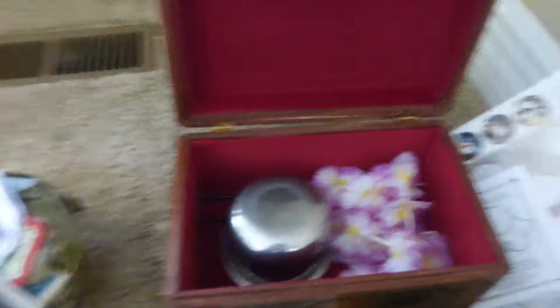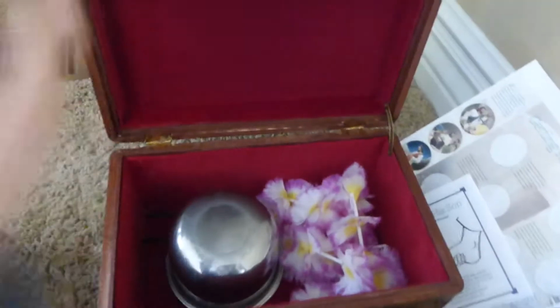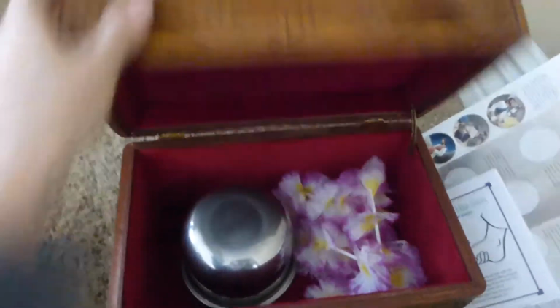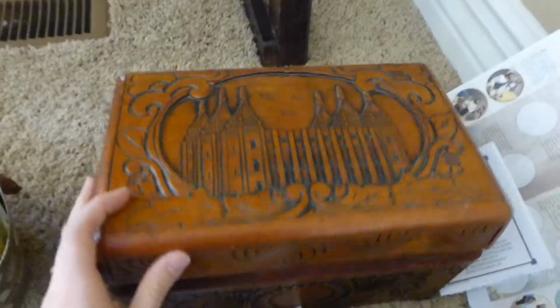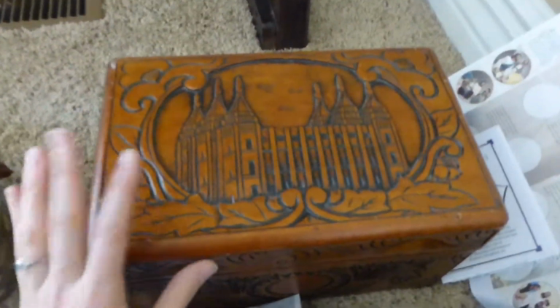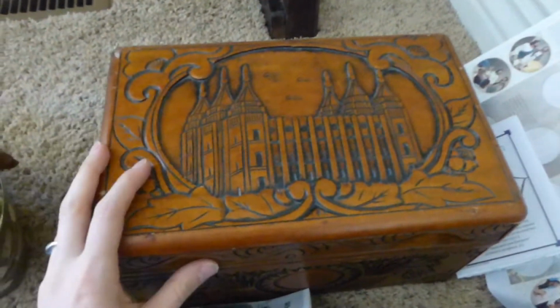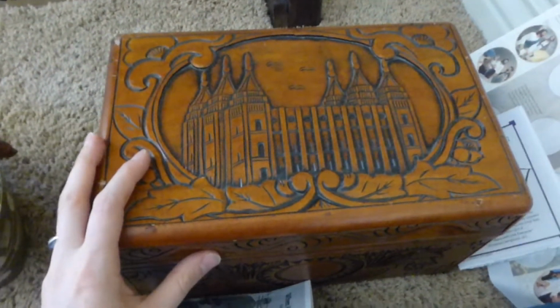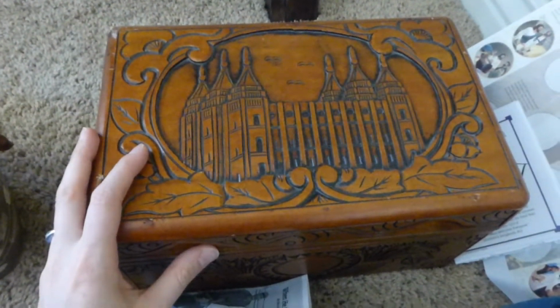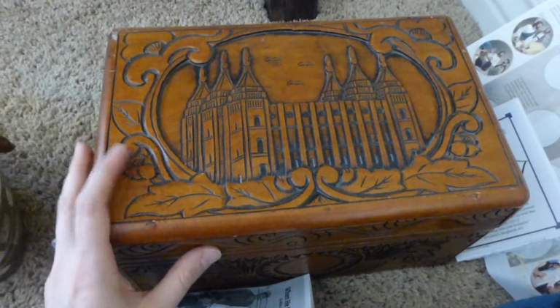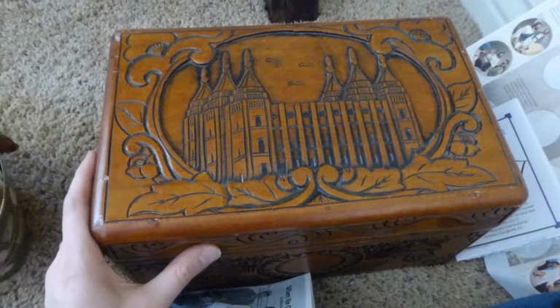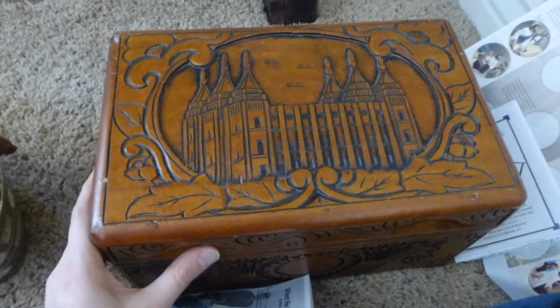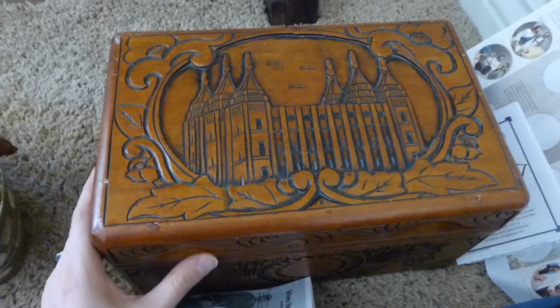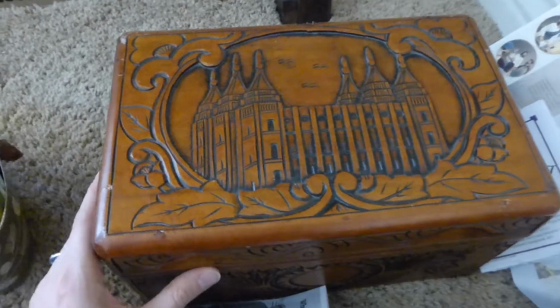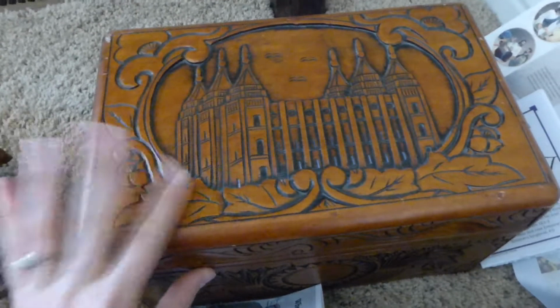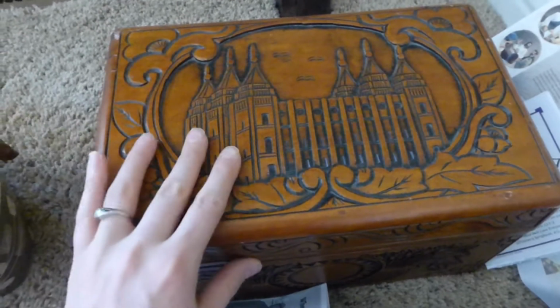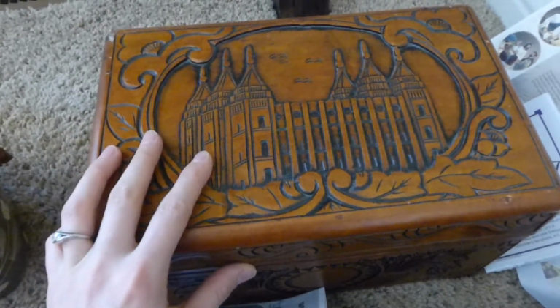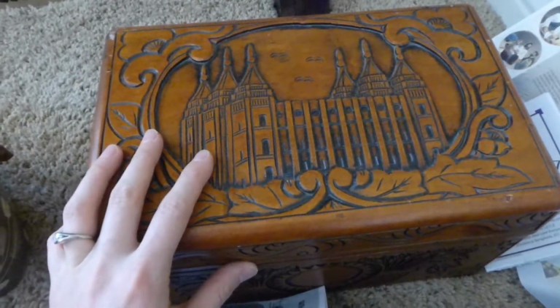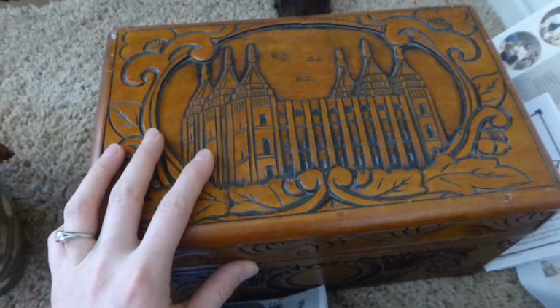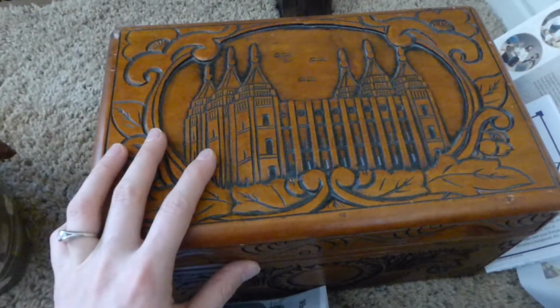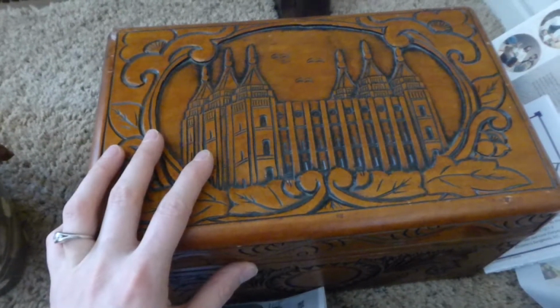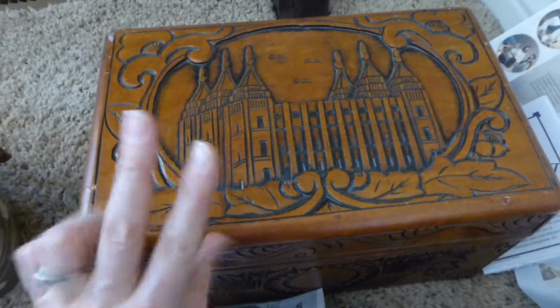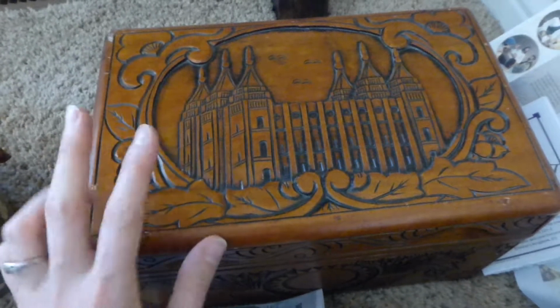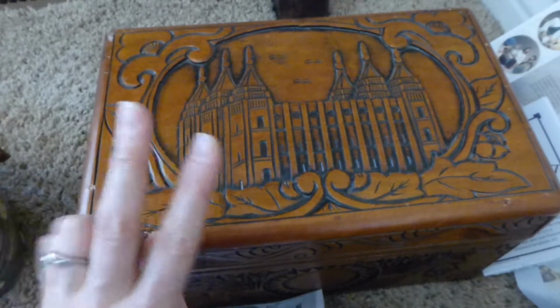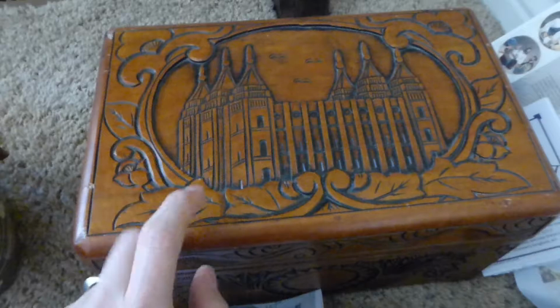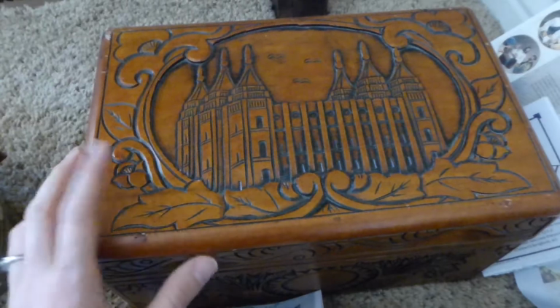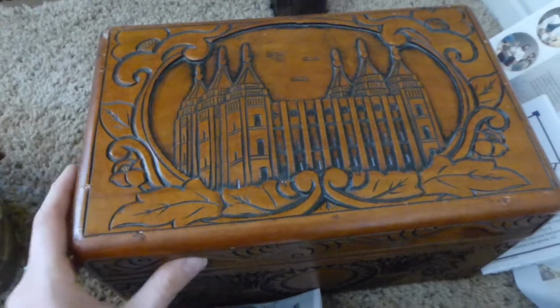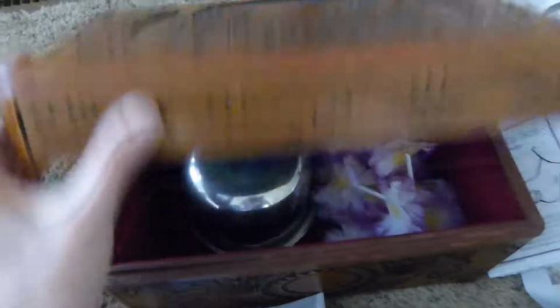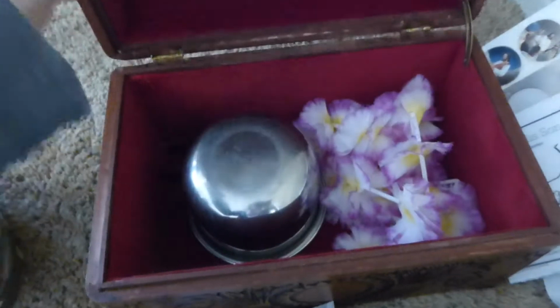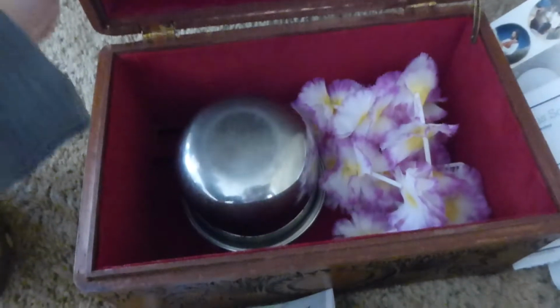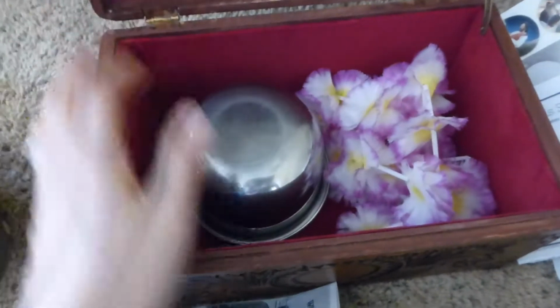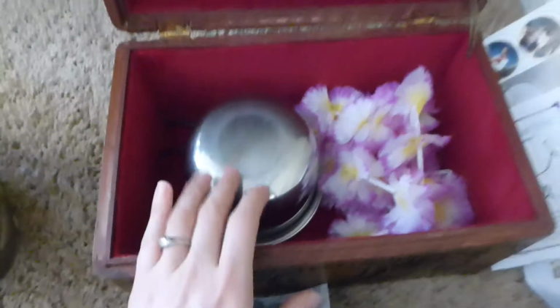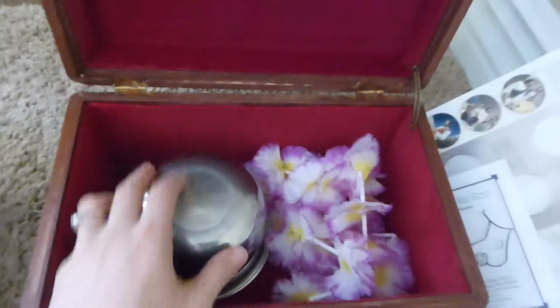I'll show you what's in this box. For family, I should have added it to the other one — maybe I can edit it. But this is our family box. We actually have it for two purposes, but this video is for the family history side.